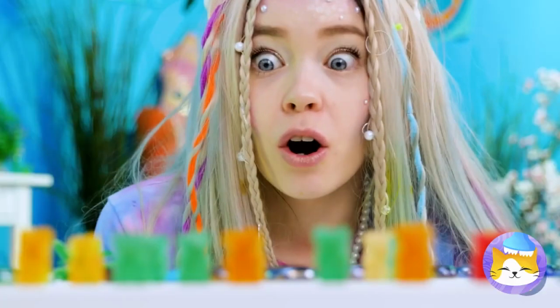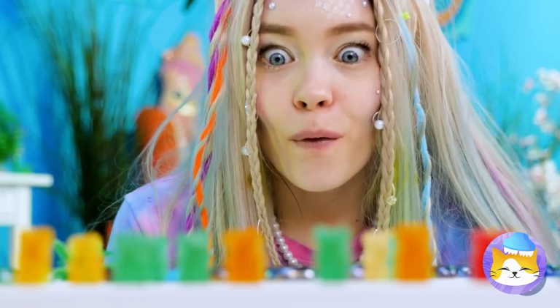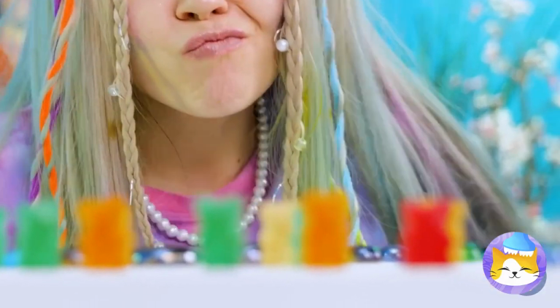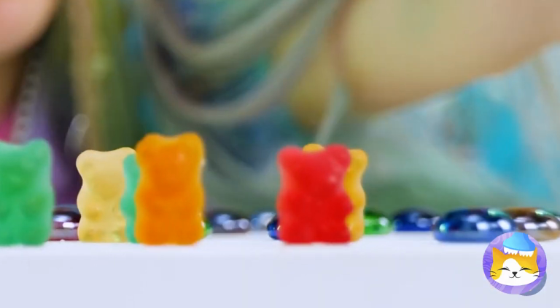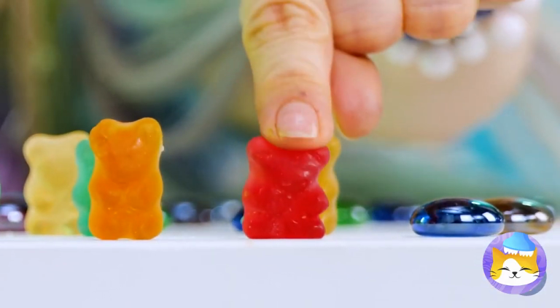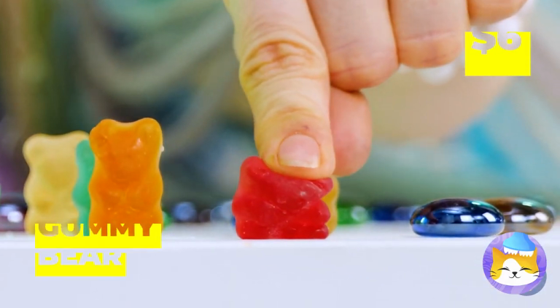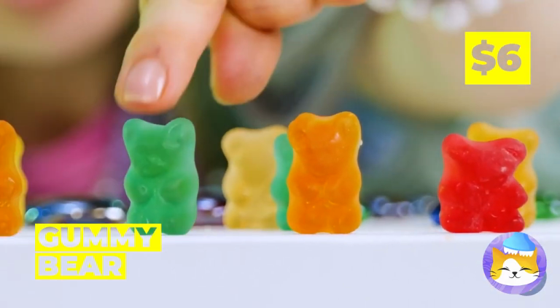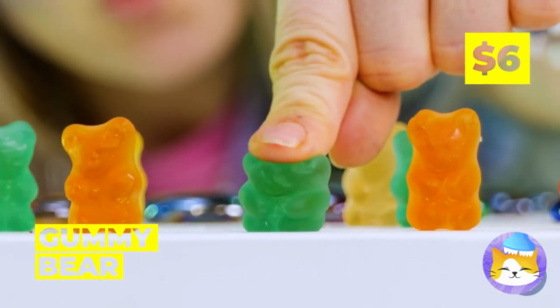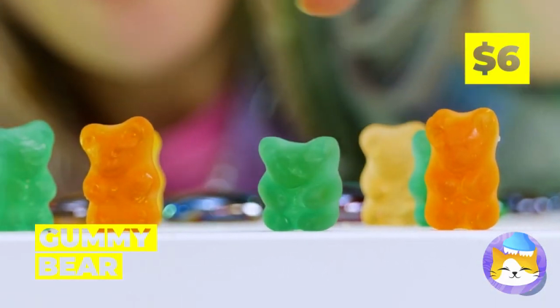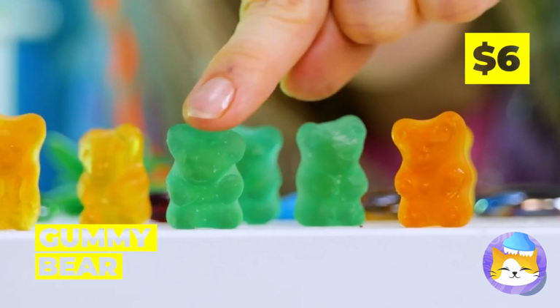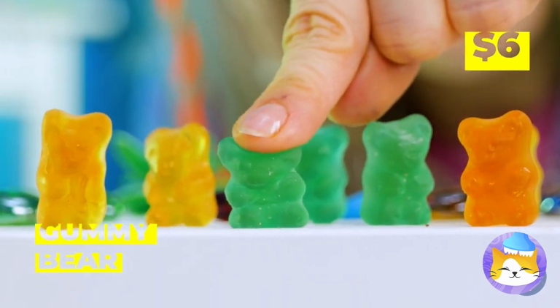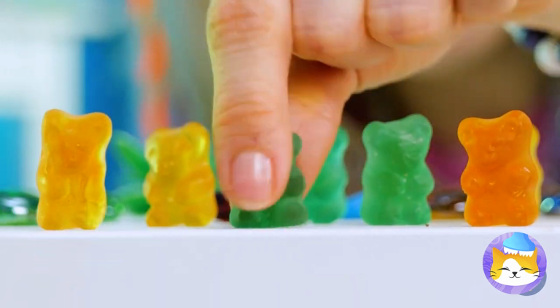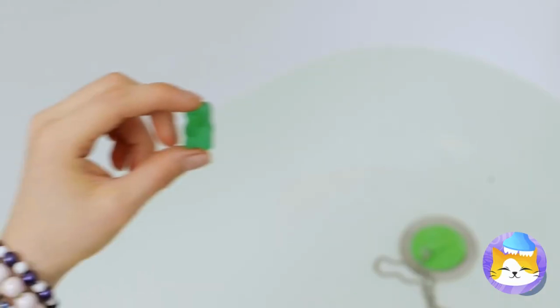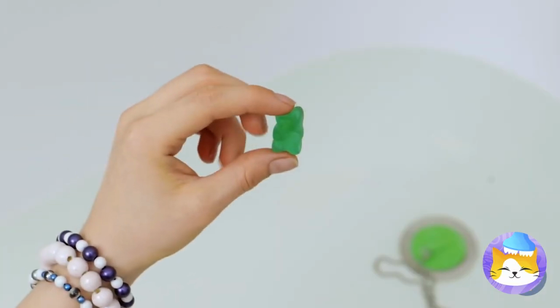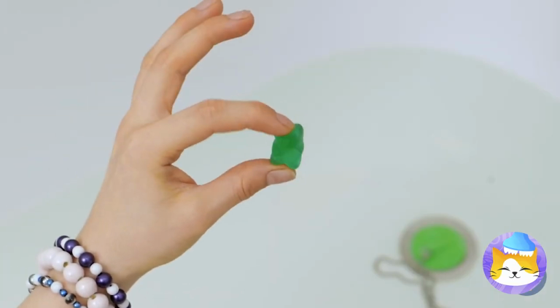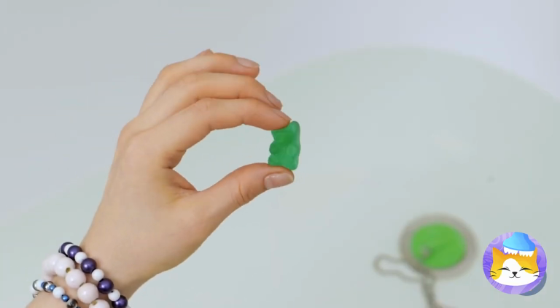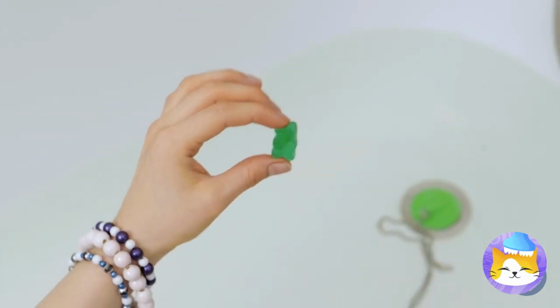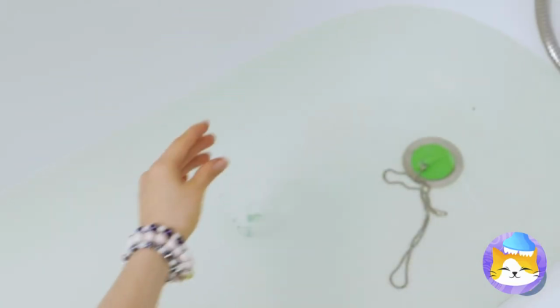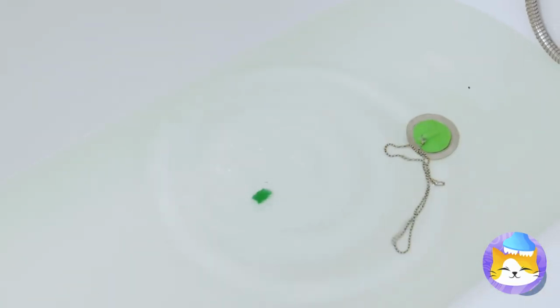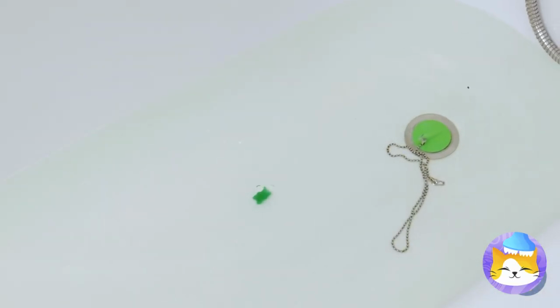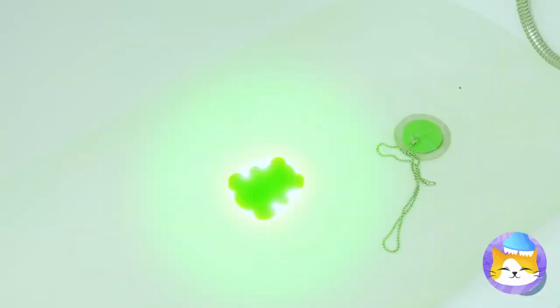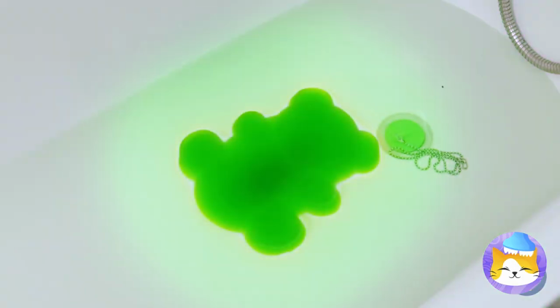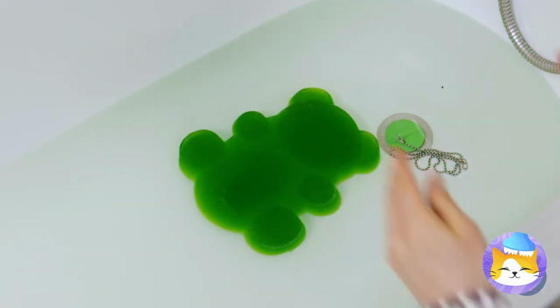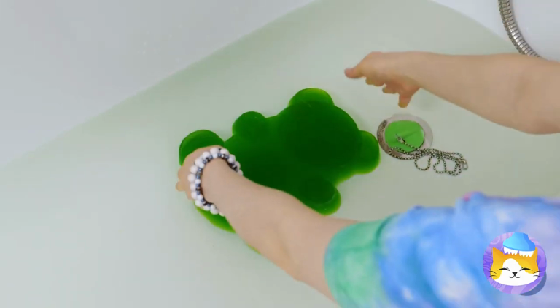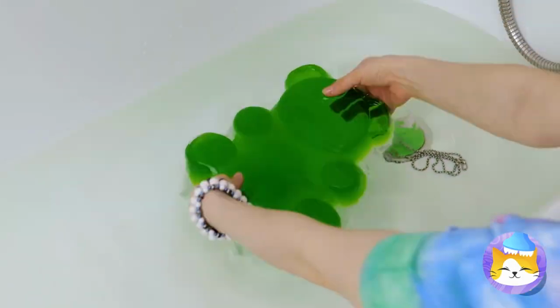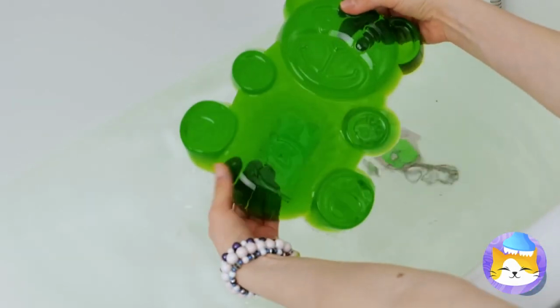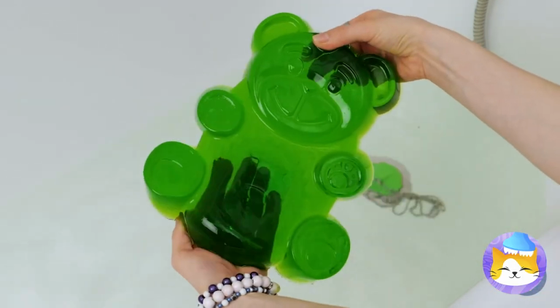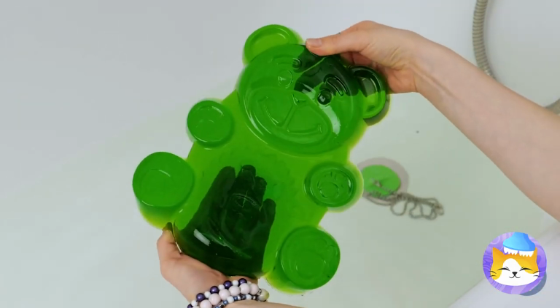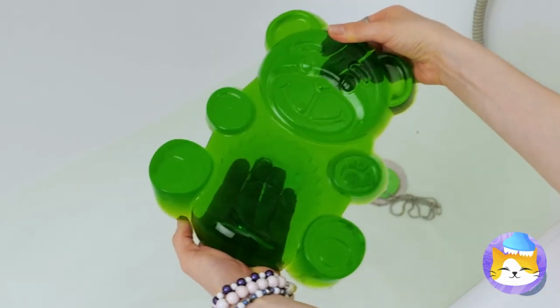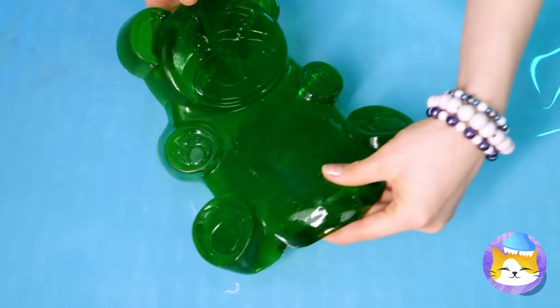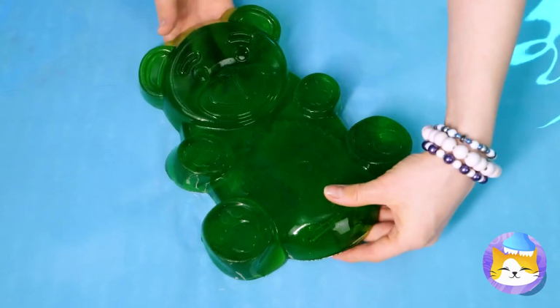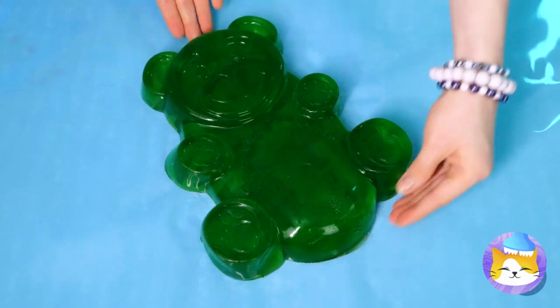Gummy bears — try the green one. Just add water and watch it grow. Look at it, it's huge! Which means there's plenty to go around.